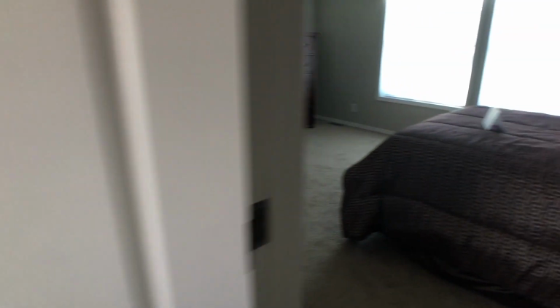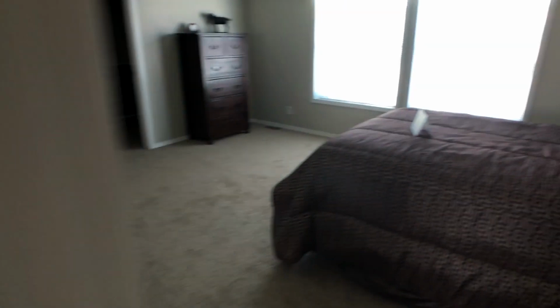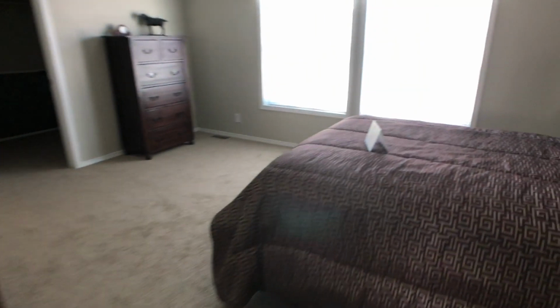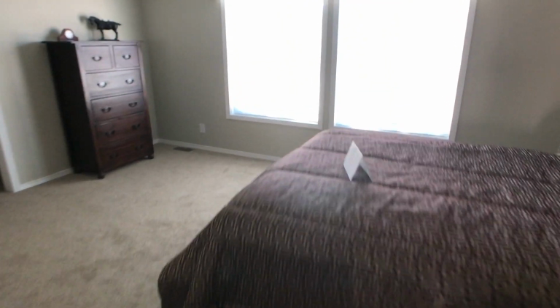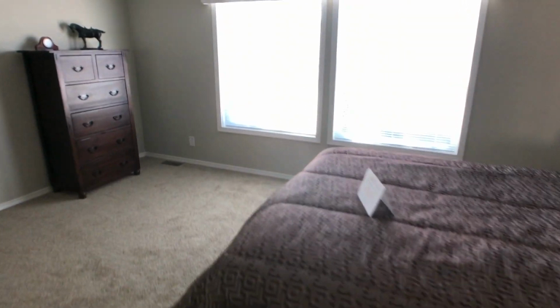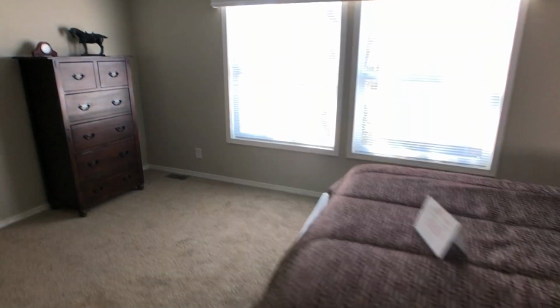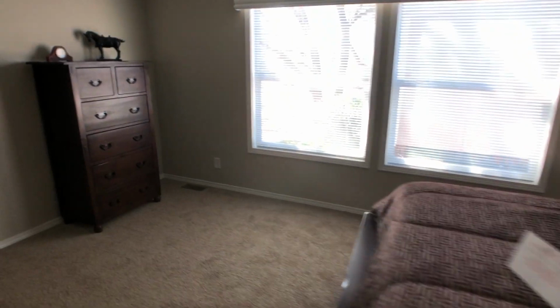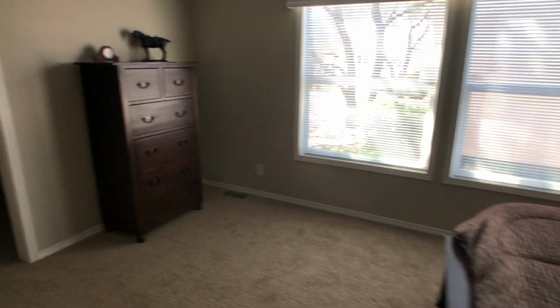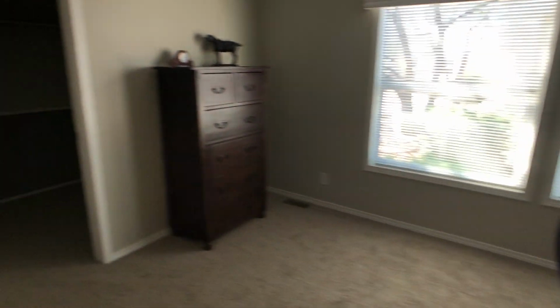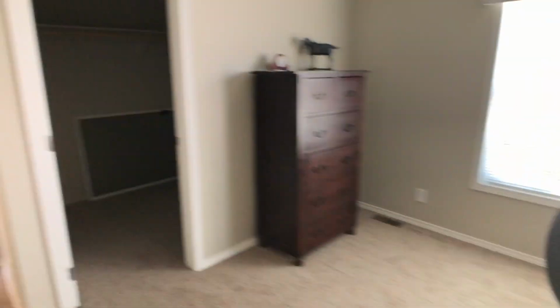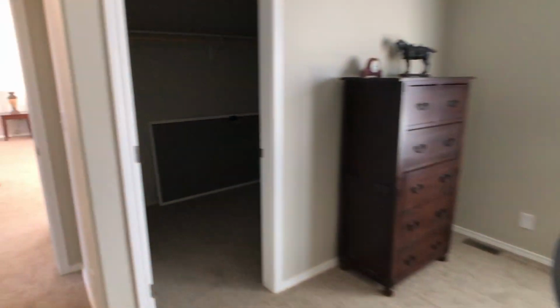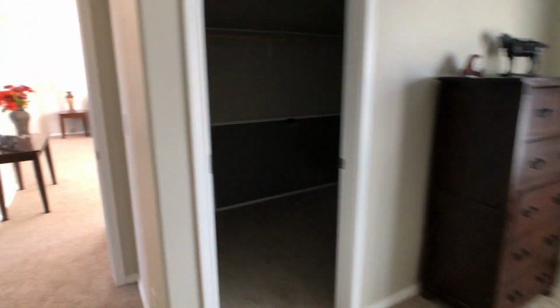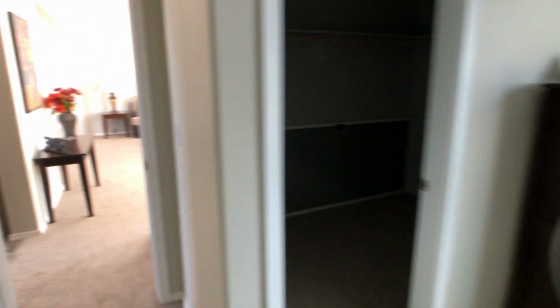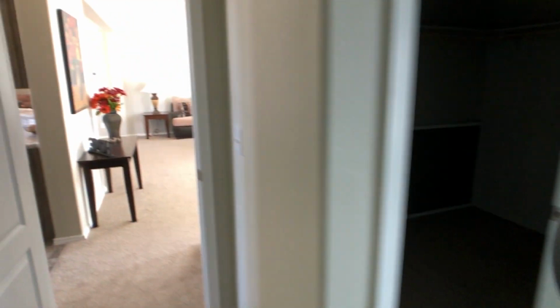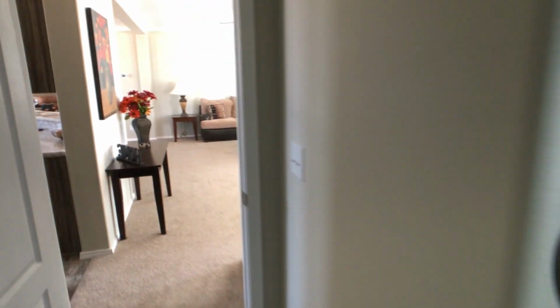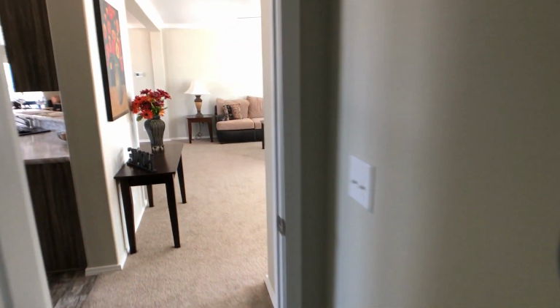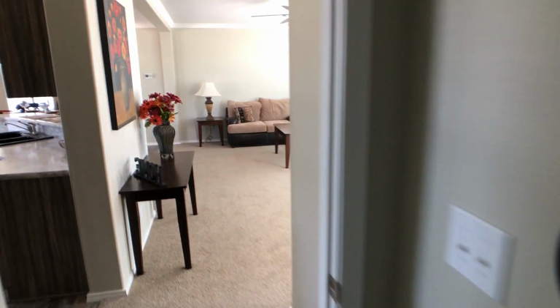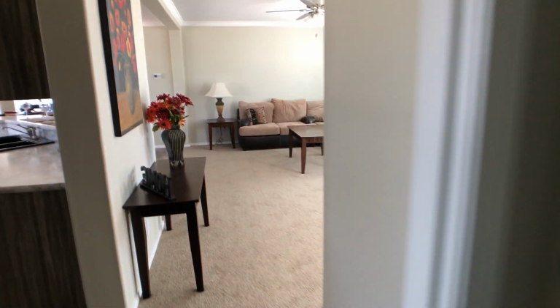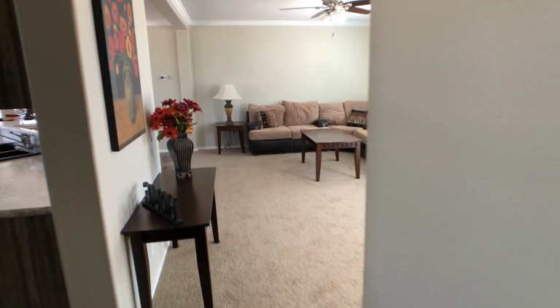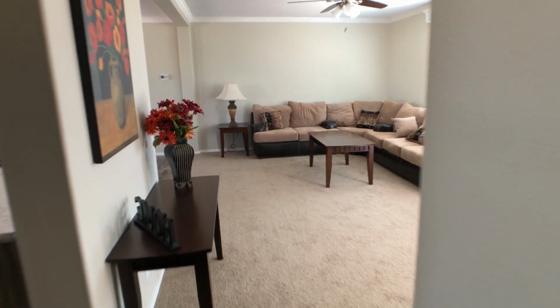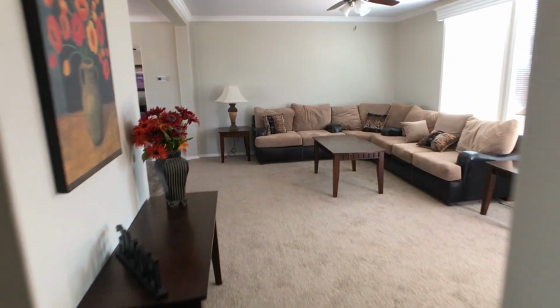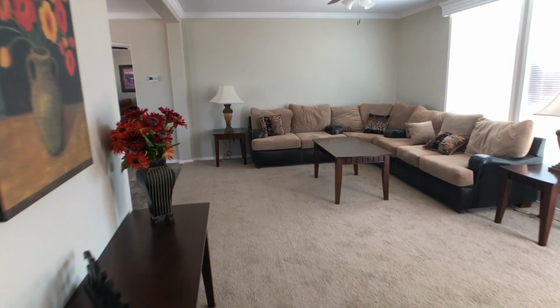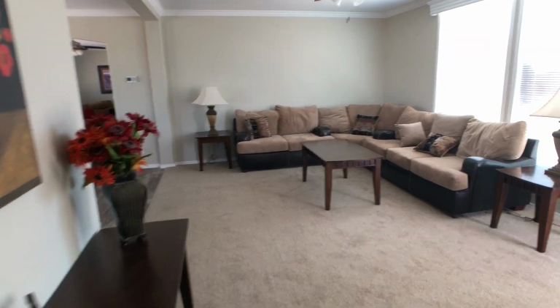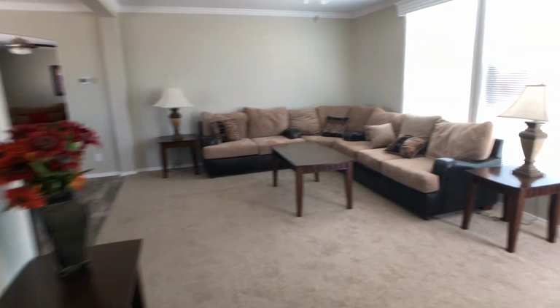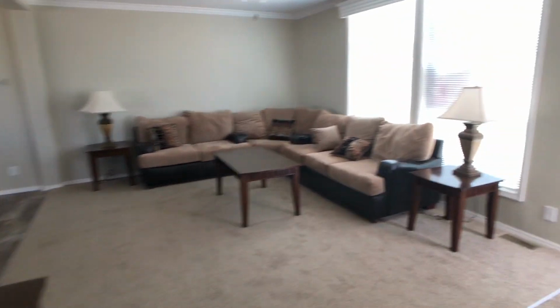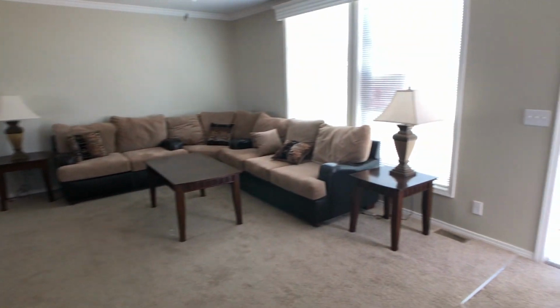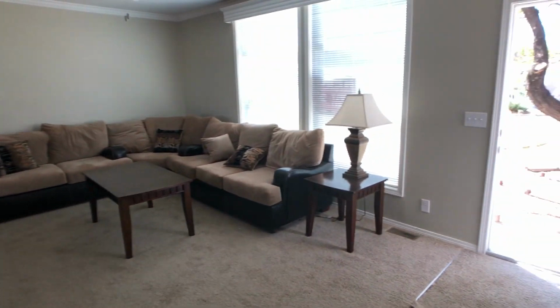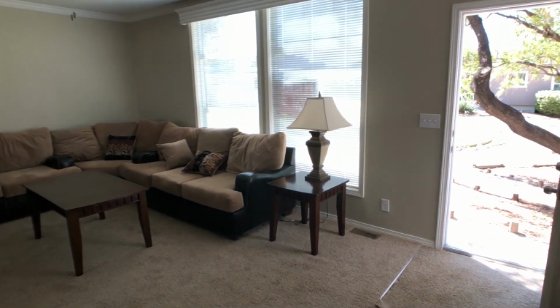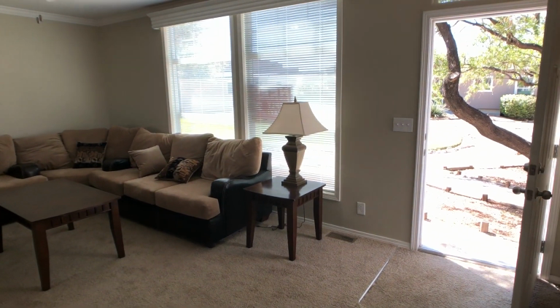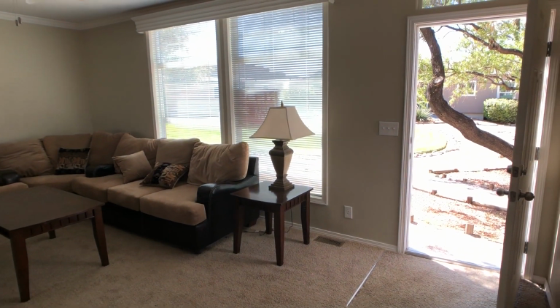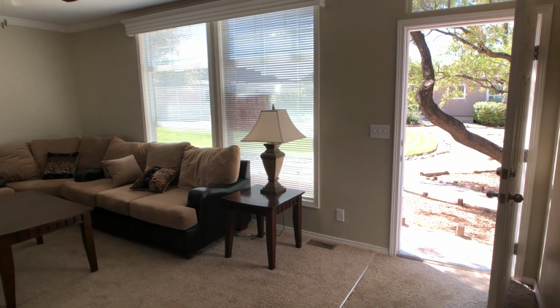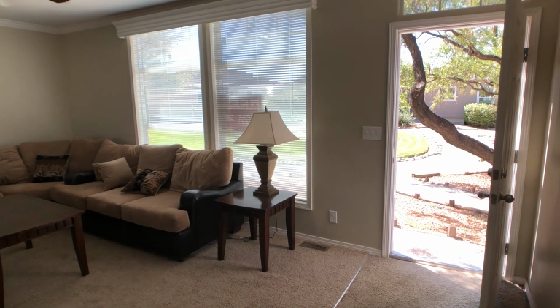So this is the Karsten Big Tex. Again, it's 28 by 76. It's probably our most popular large floor plan.